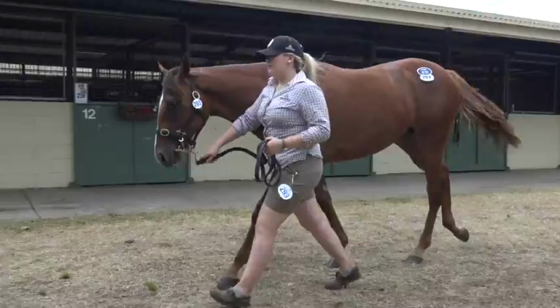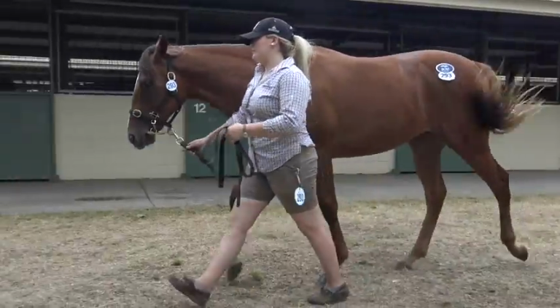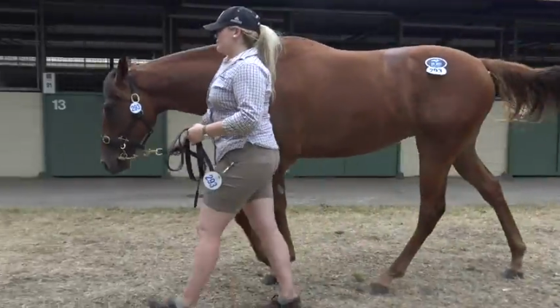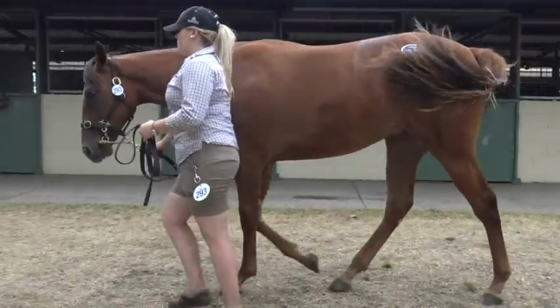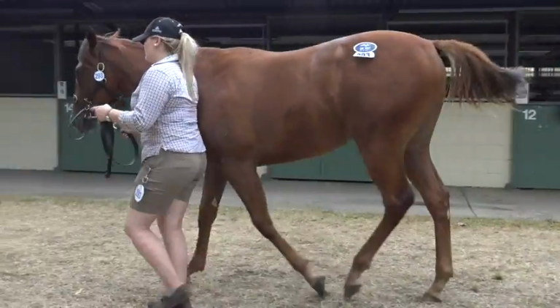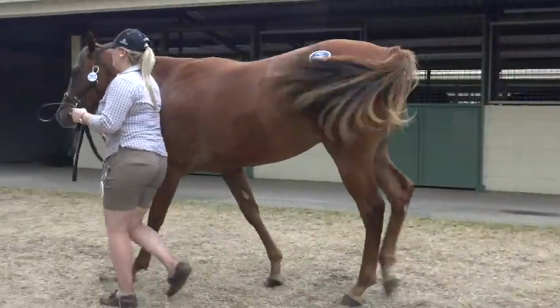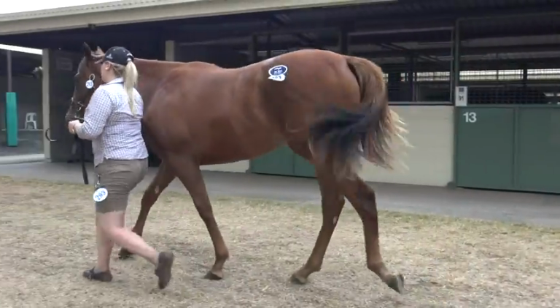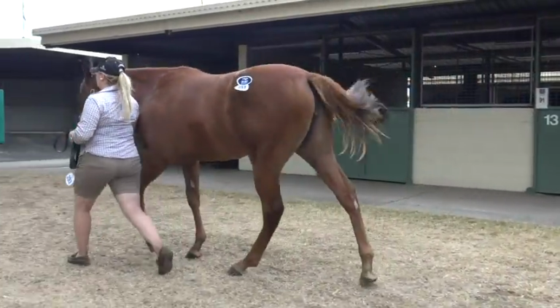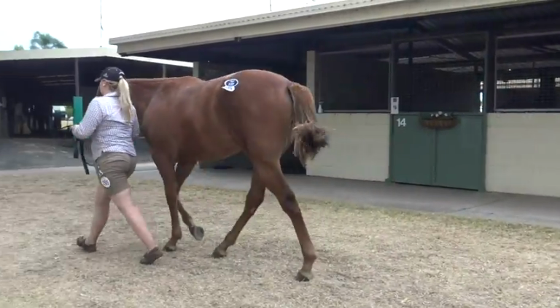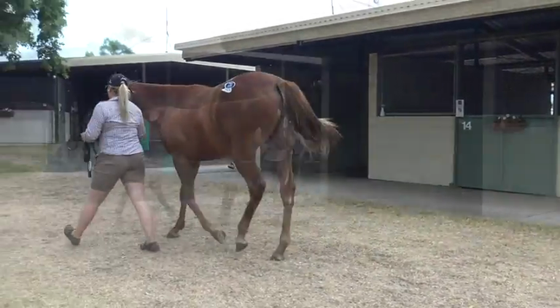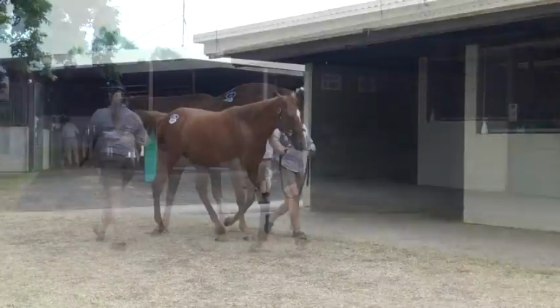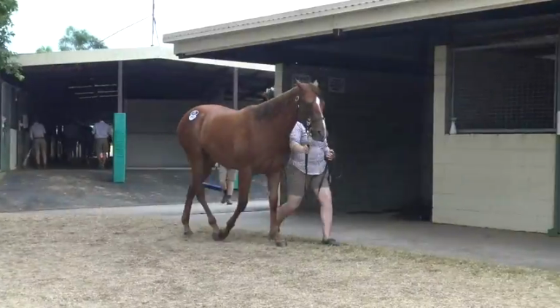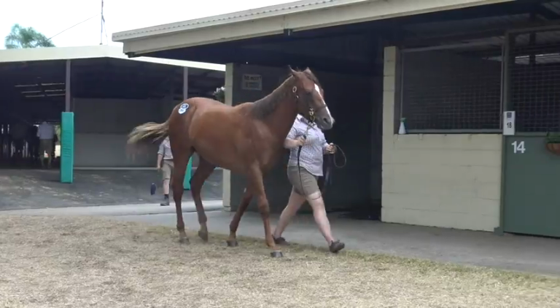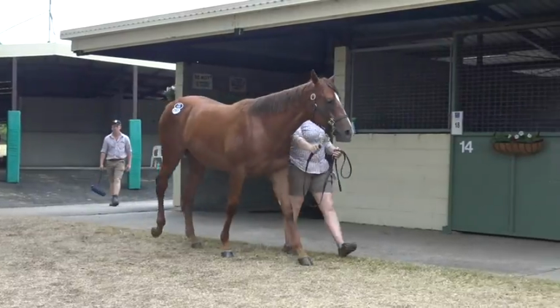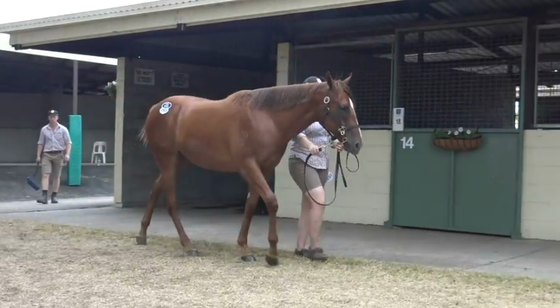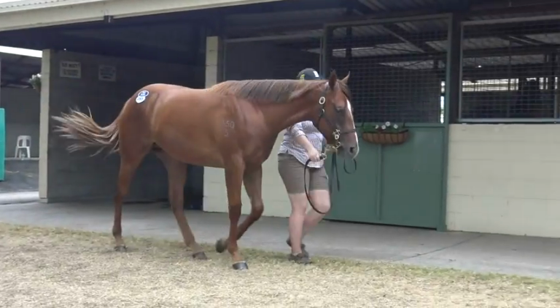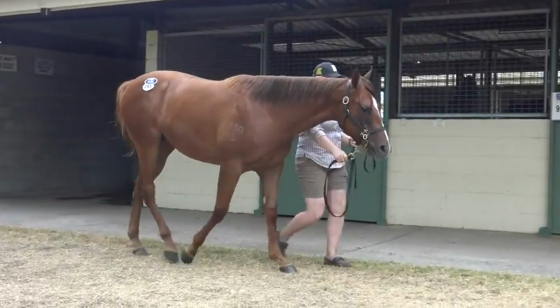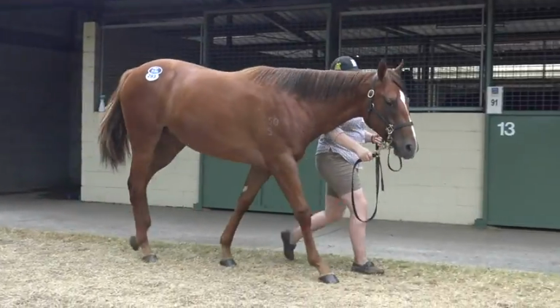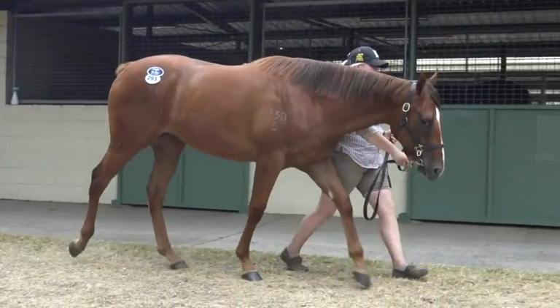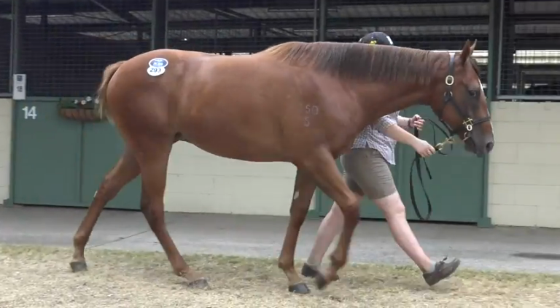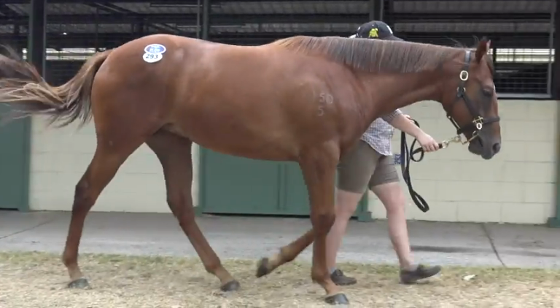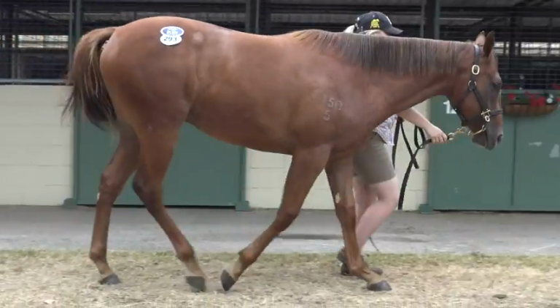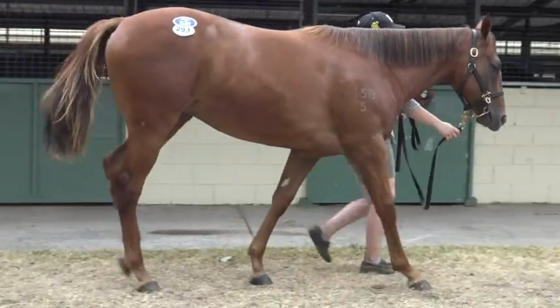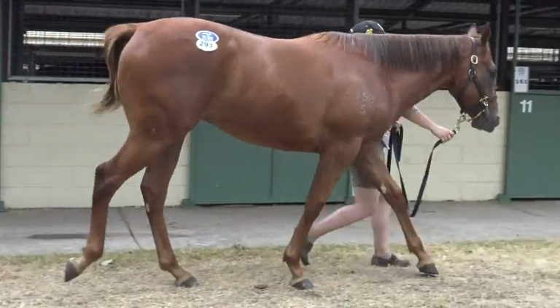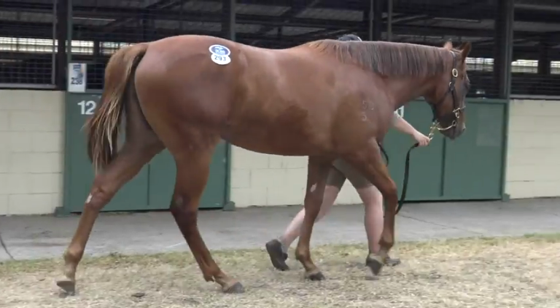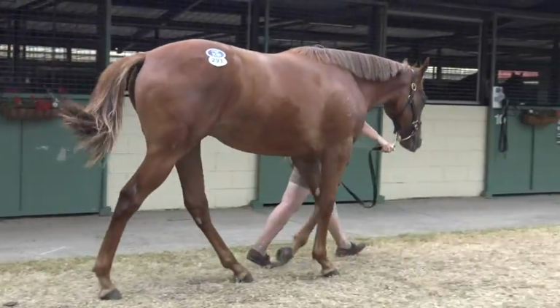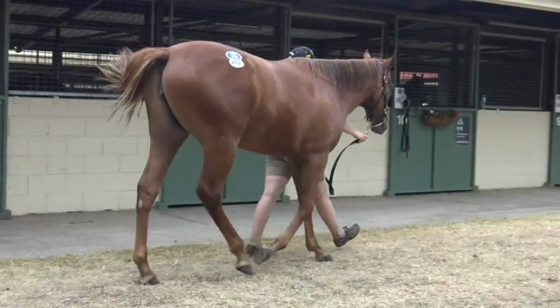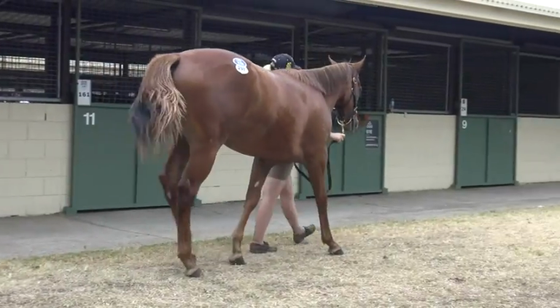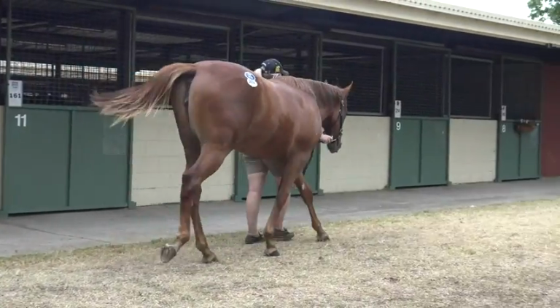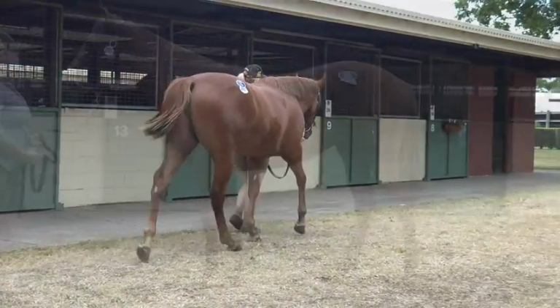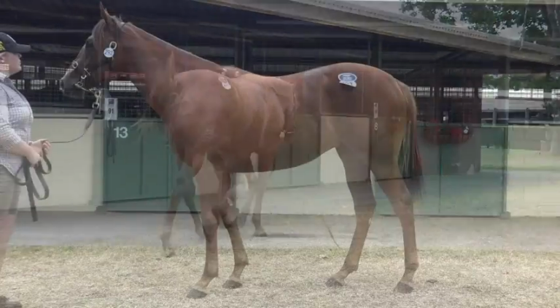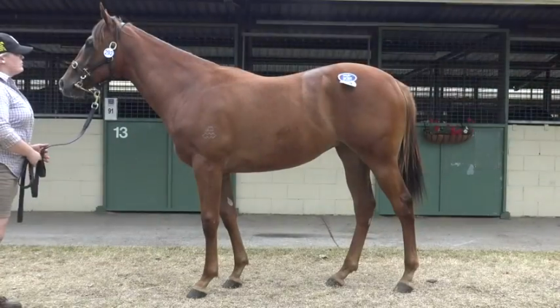The half-sister, Tickling, has since won a race. The pedigree's a solid pedigree that is going to go on and on. We really like her as a sprinting filly, possibly a two-year-old. Who knows?